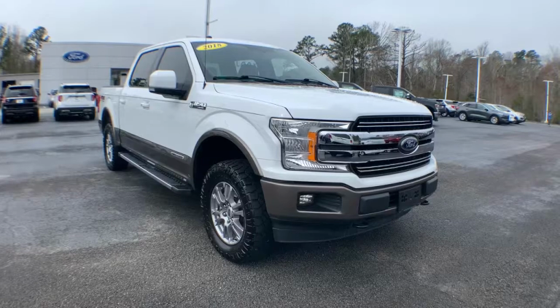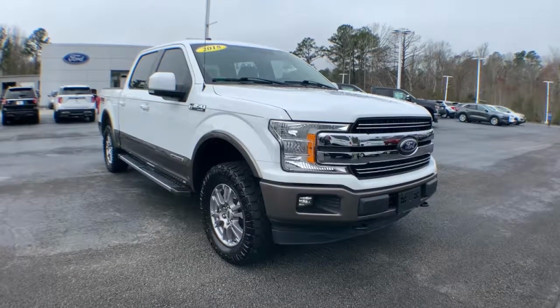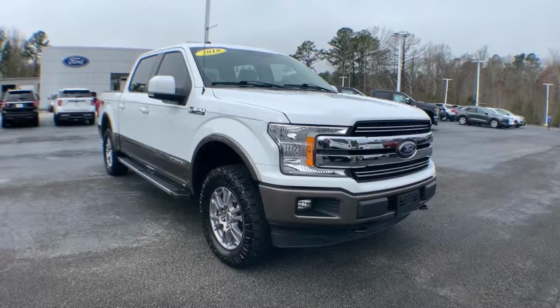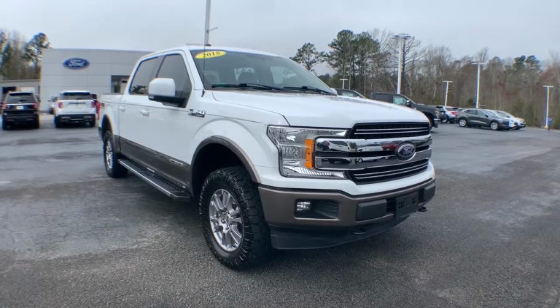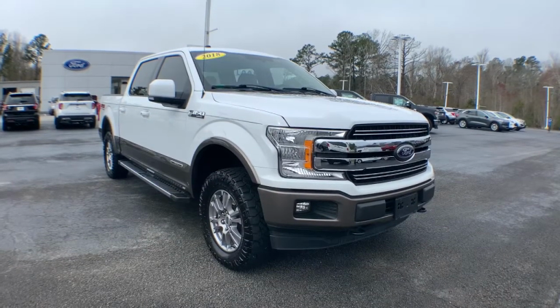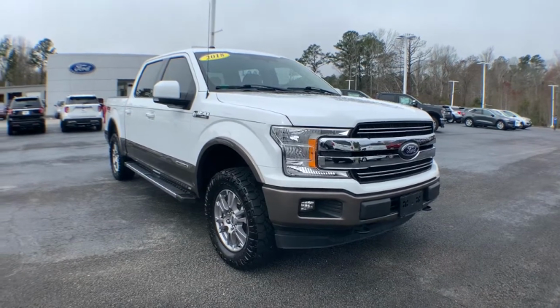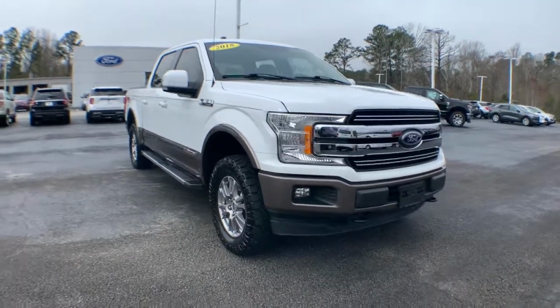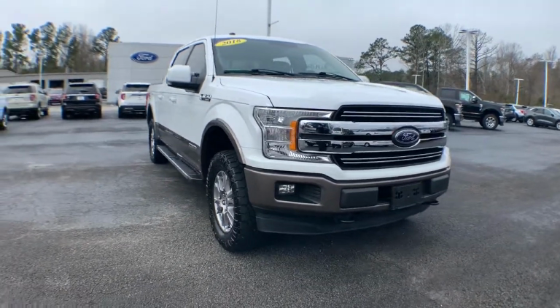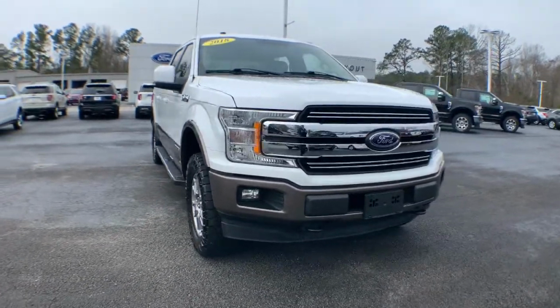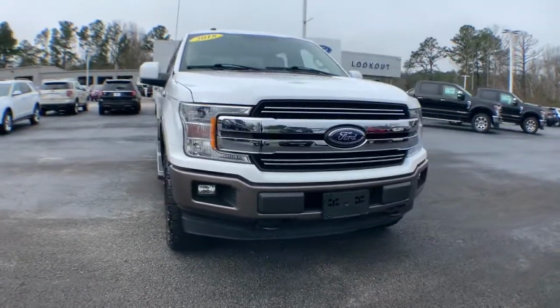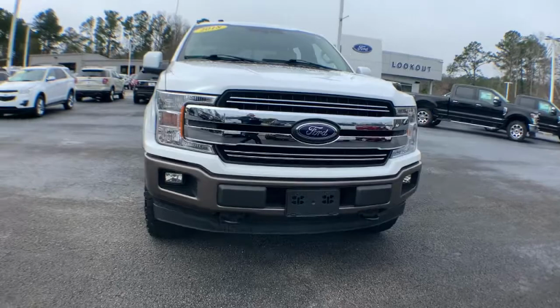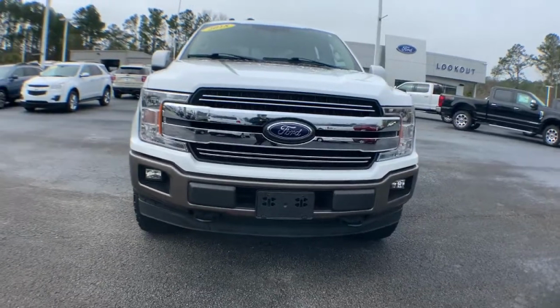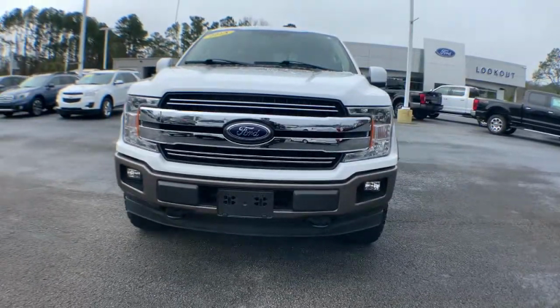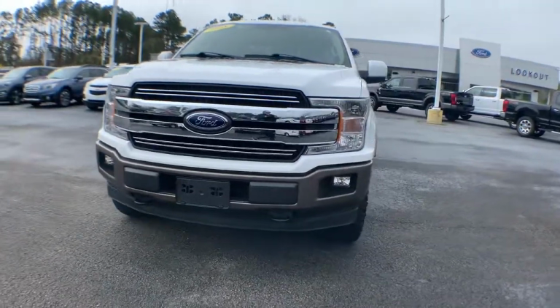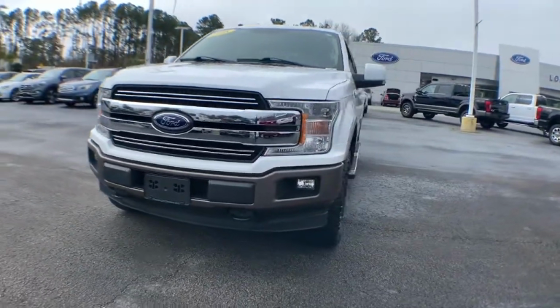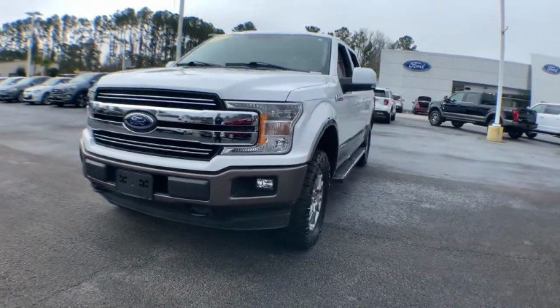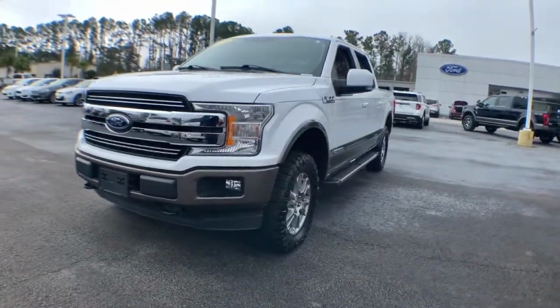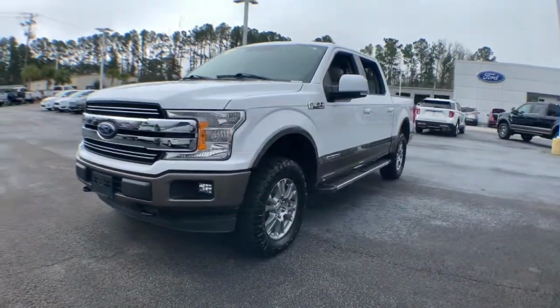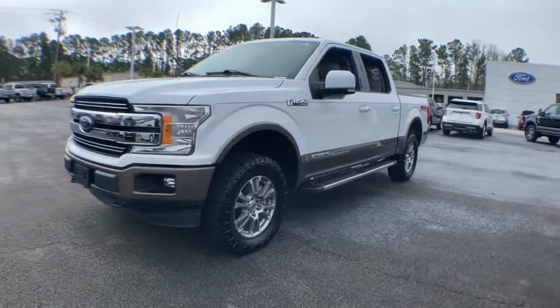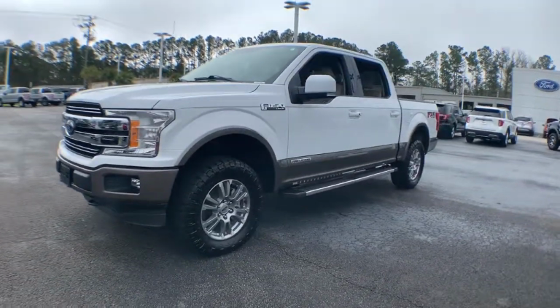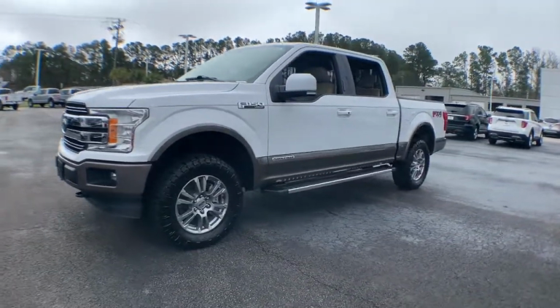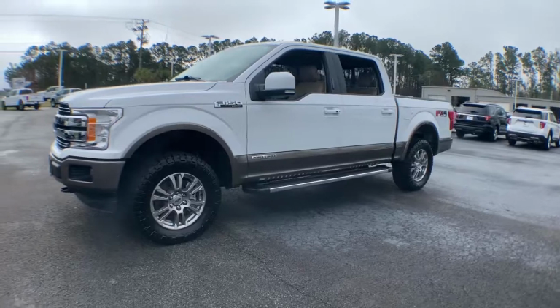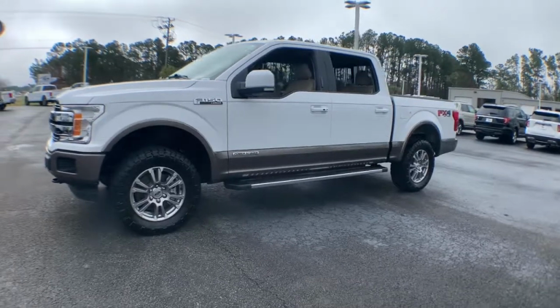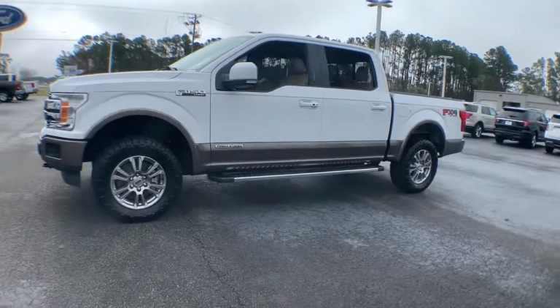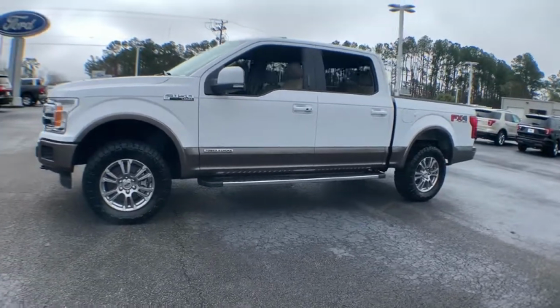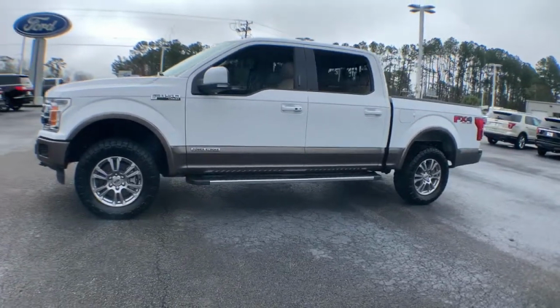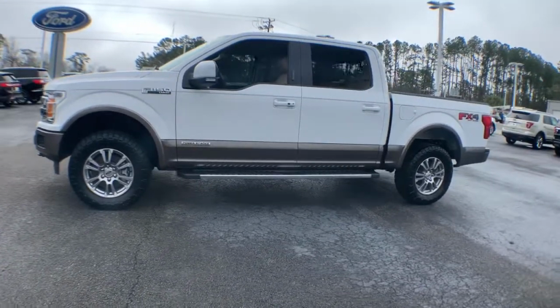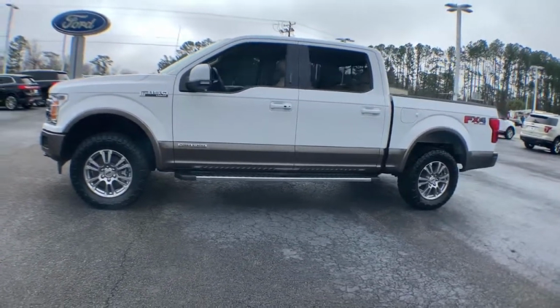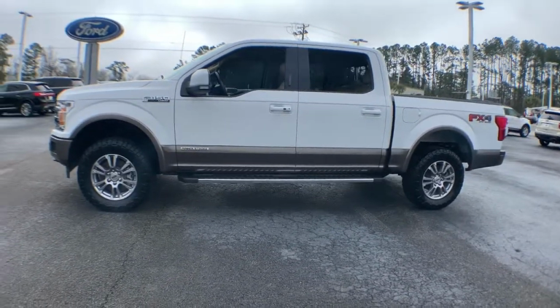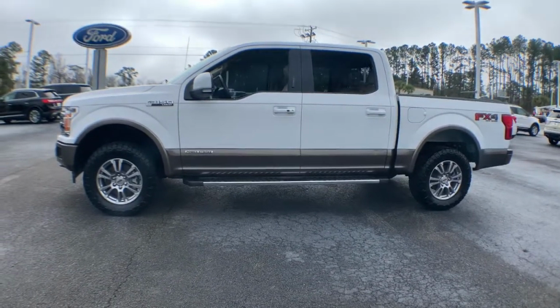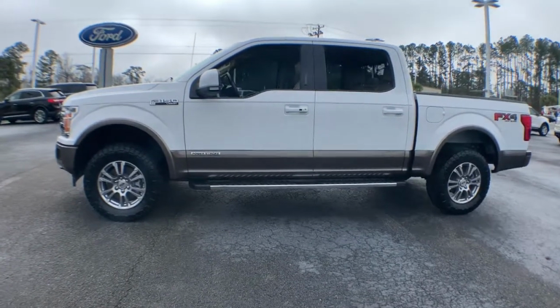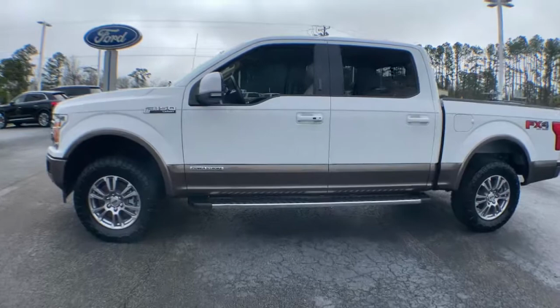Check out this 2018 Ford F-150. This vehicle is an outstanding buy with fewer than 35,000 miles on the odometer. Enjoy a new level of ease and confidence whether at work or play when you're in this F-150.